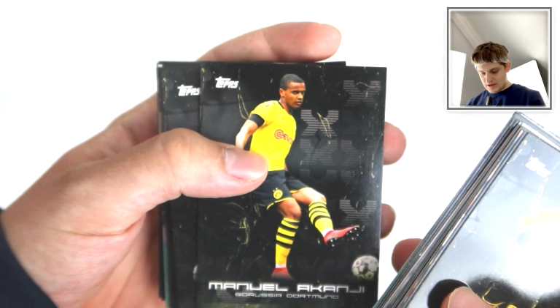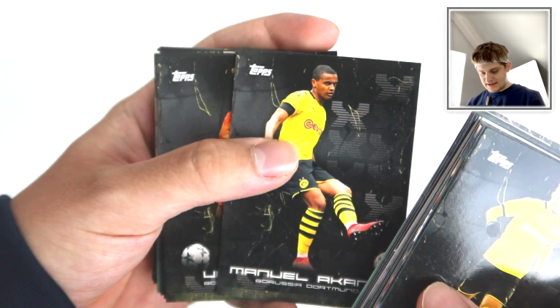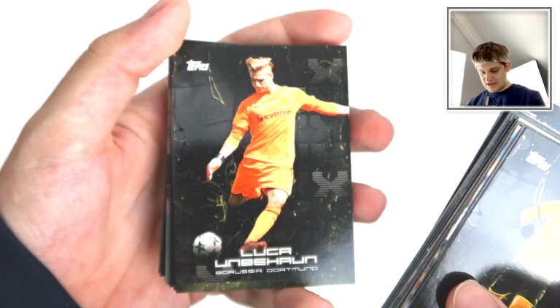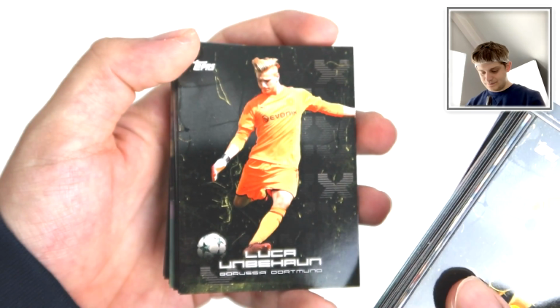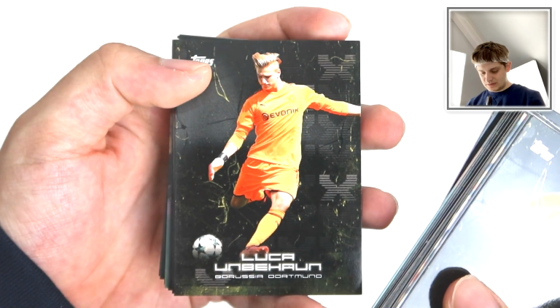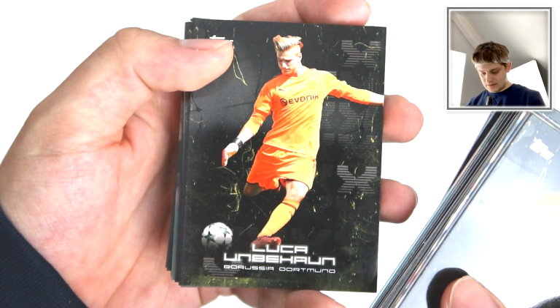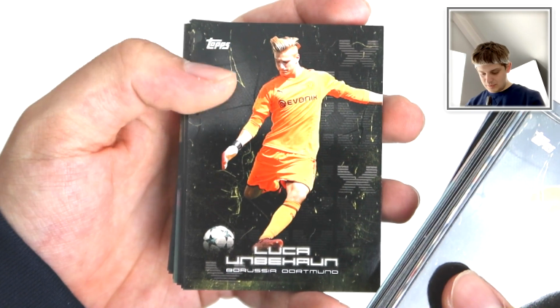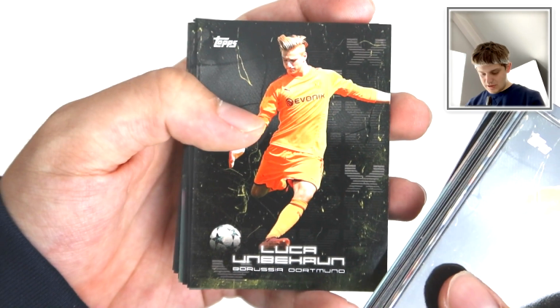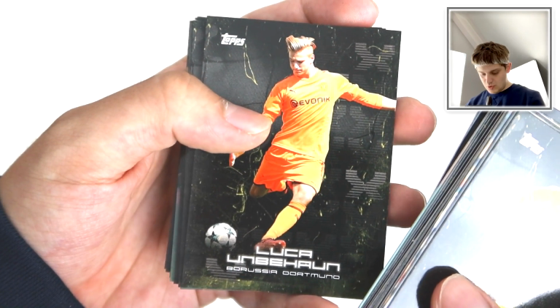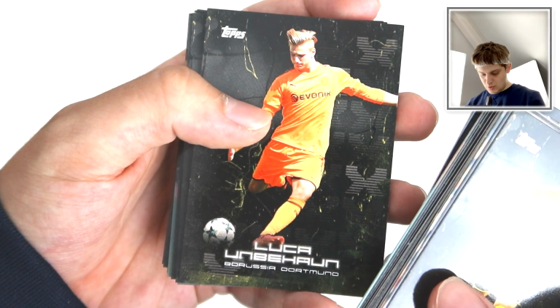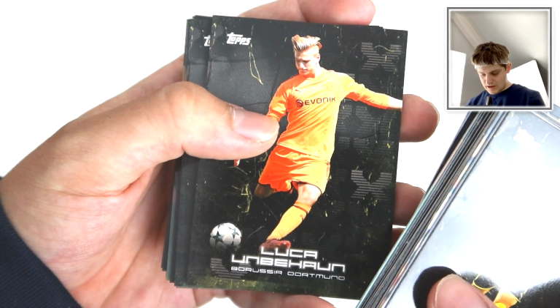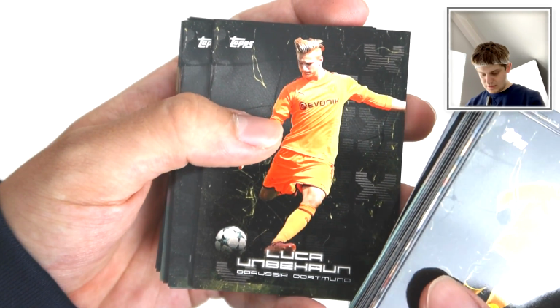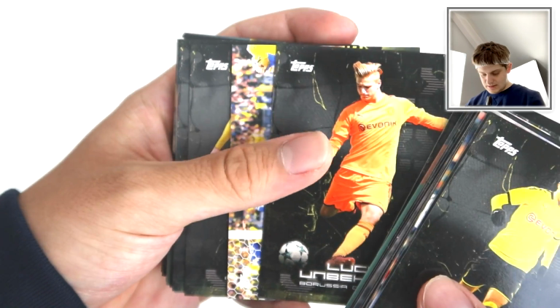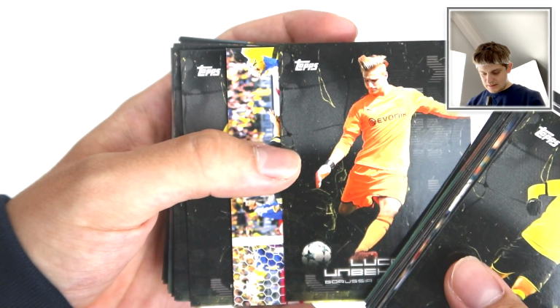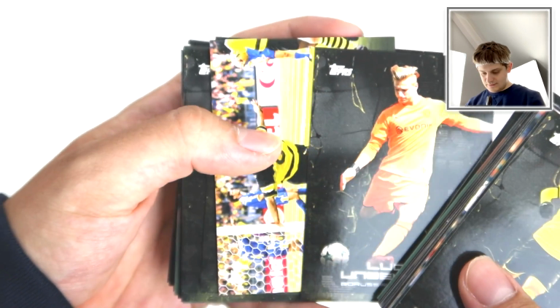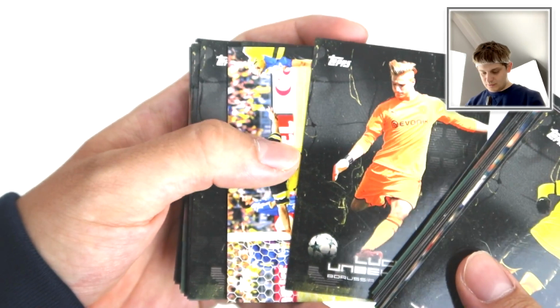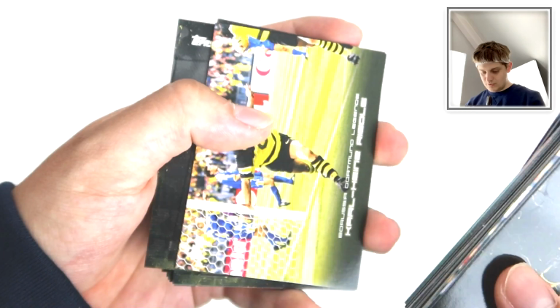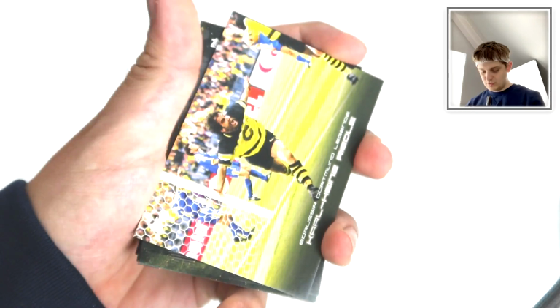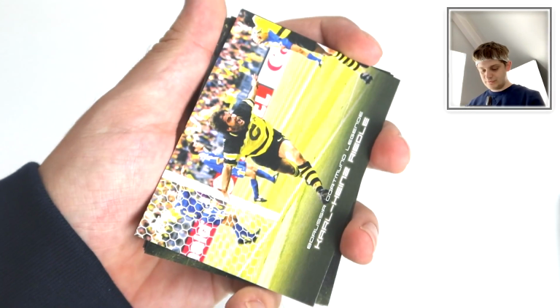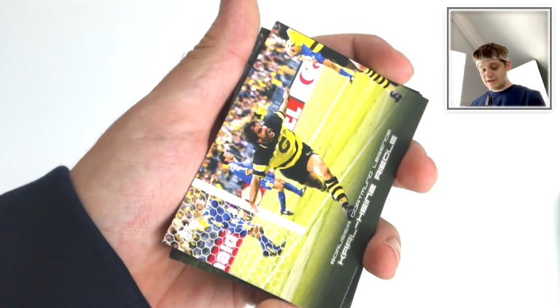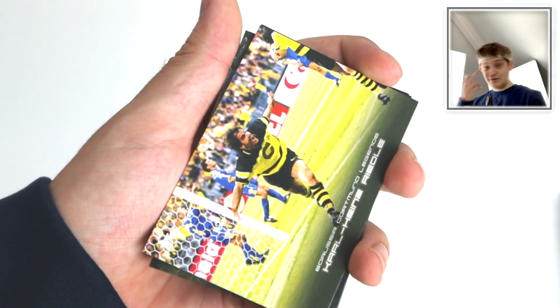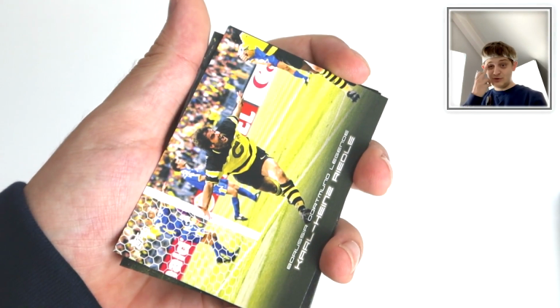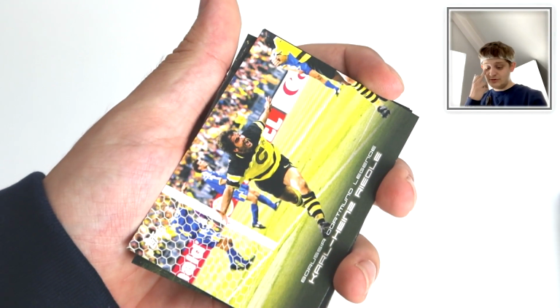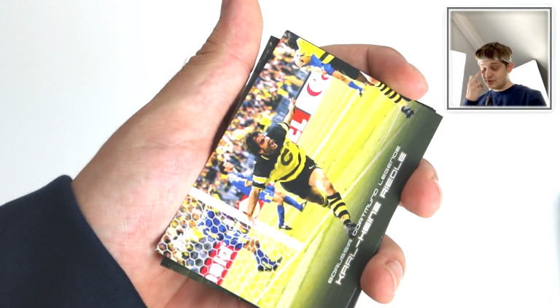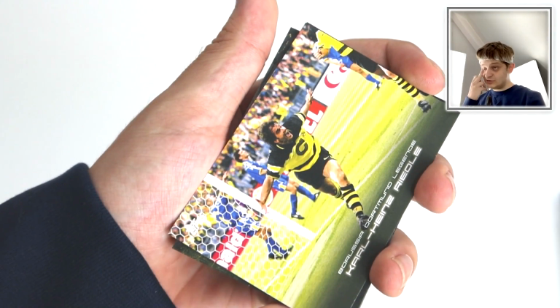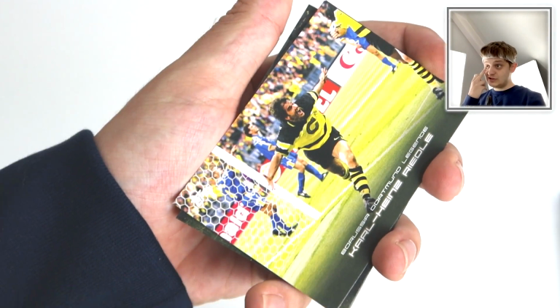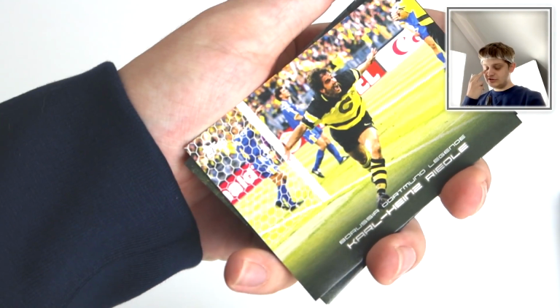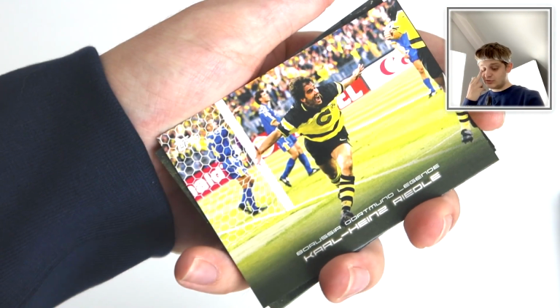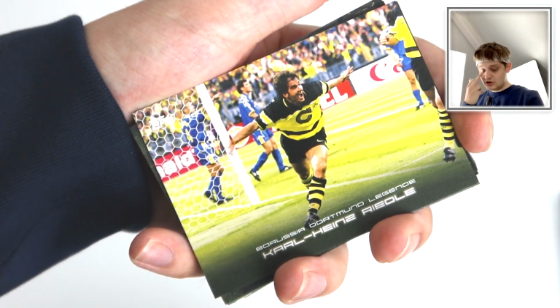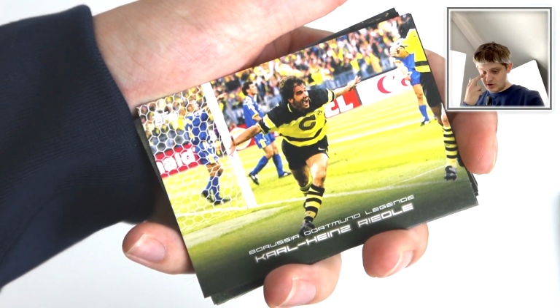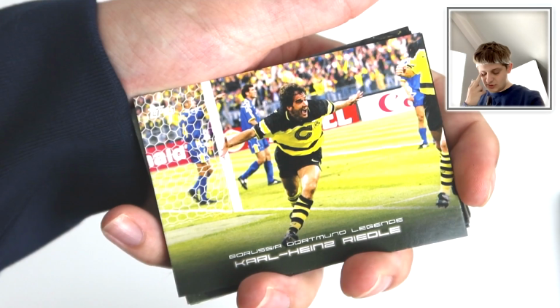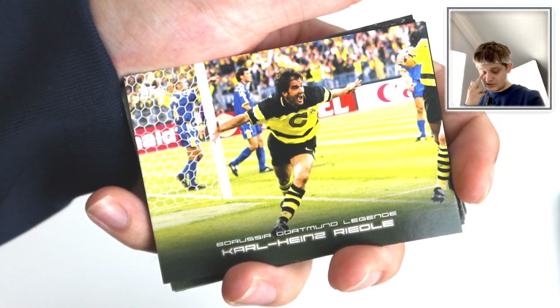Luca Unbehan there for Dortmund. The Bundesliga has restarted, so this is a great time to buy this product actually.